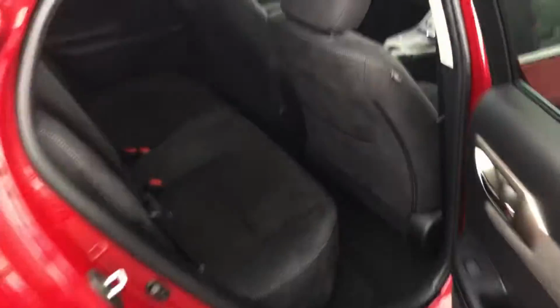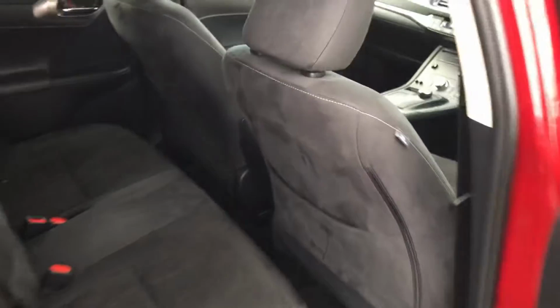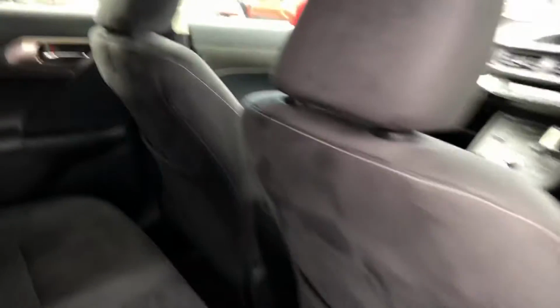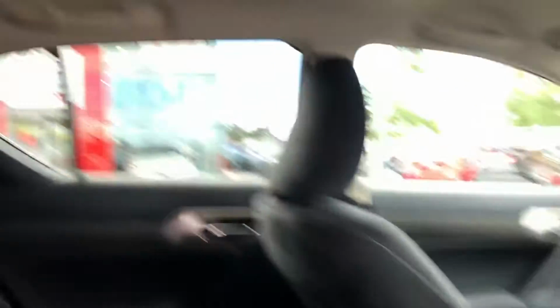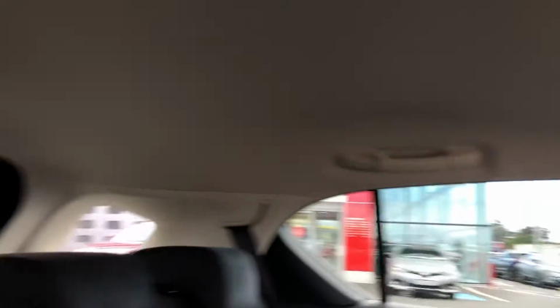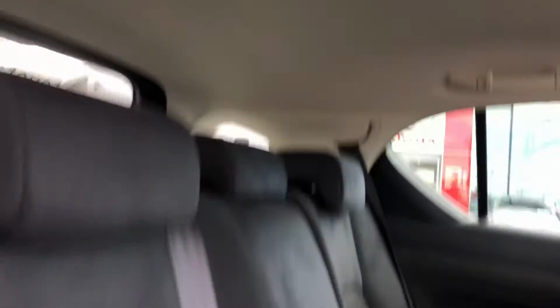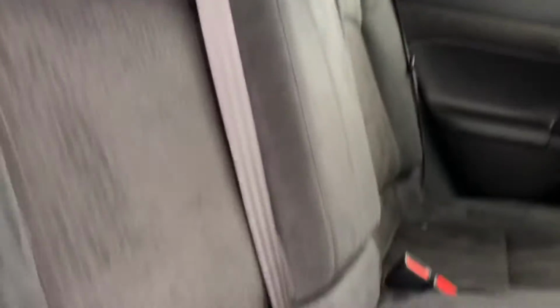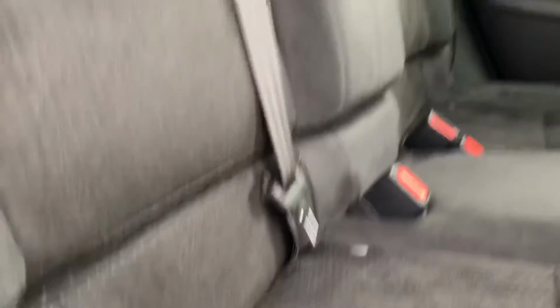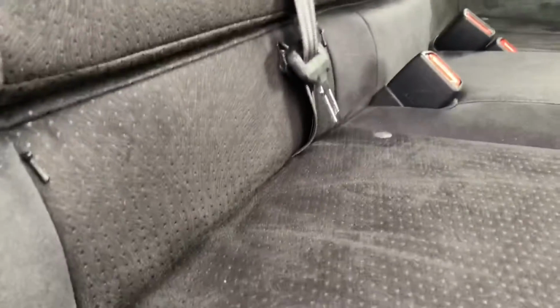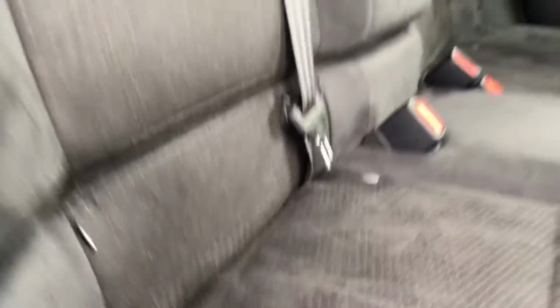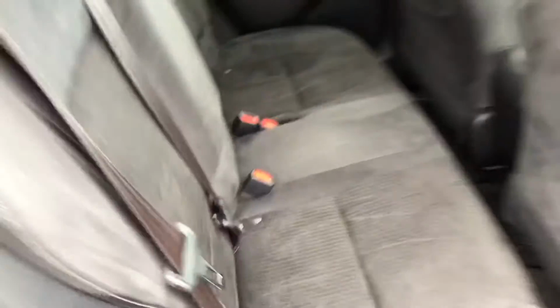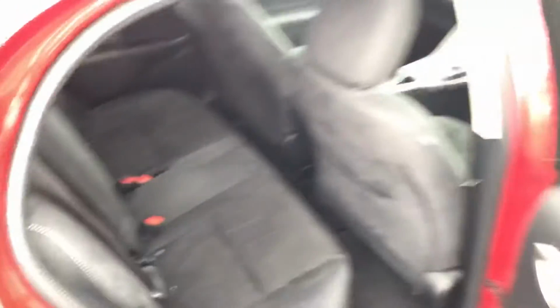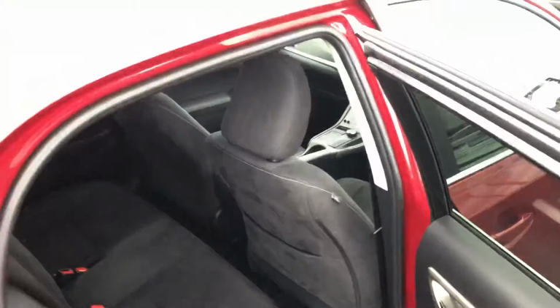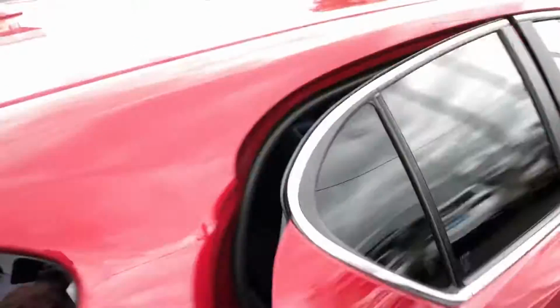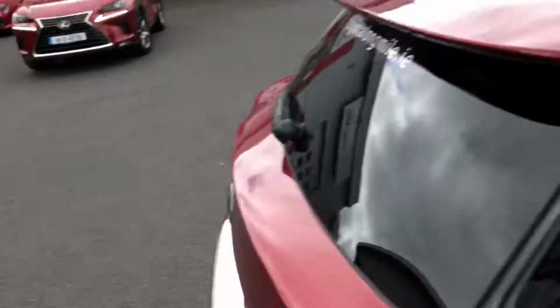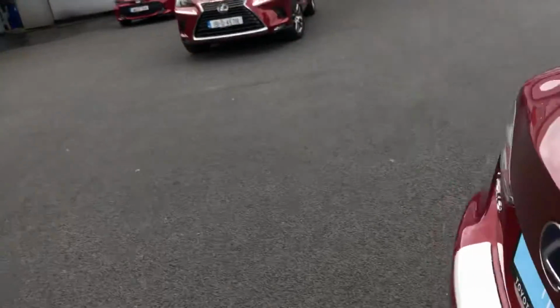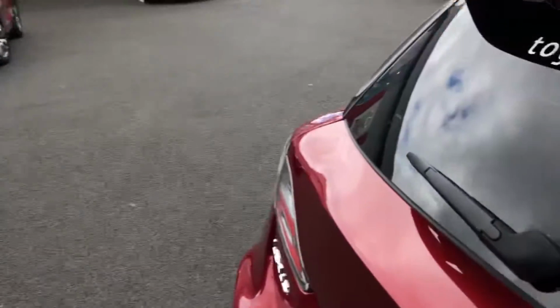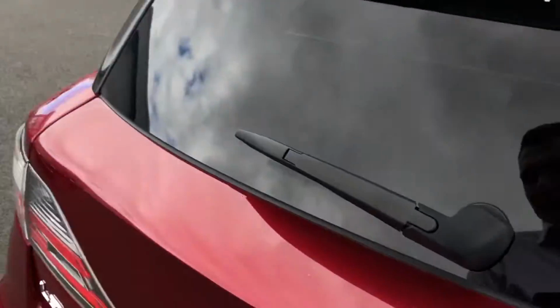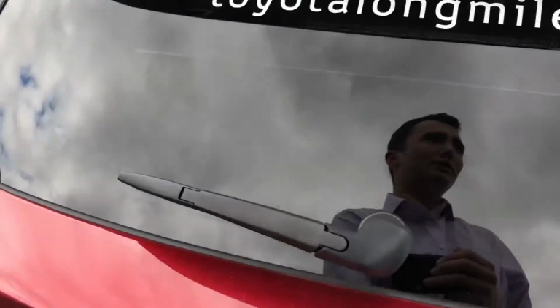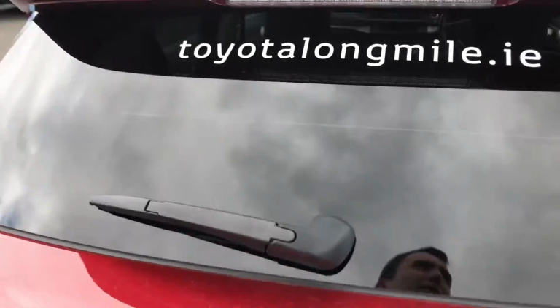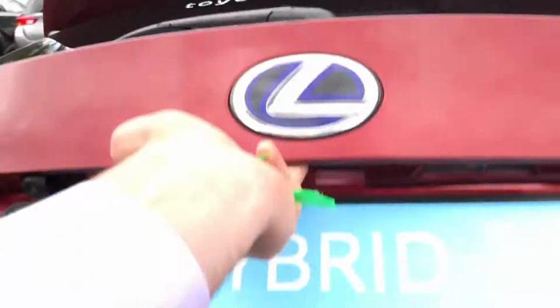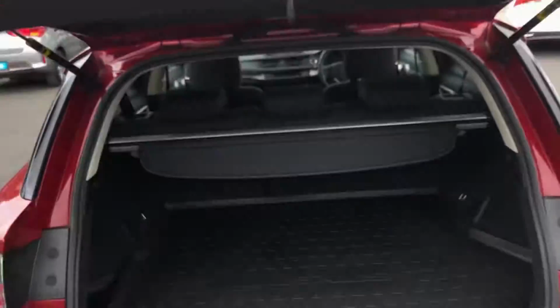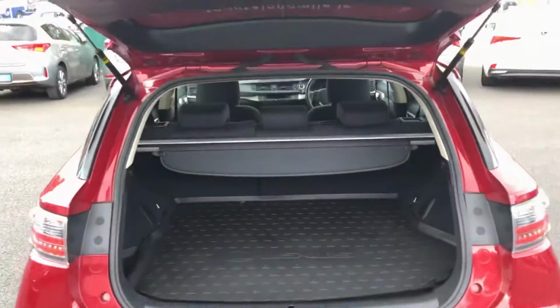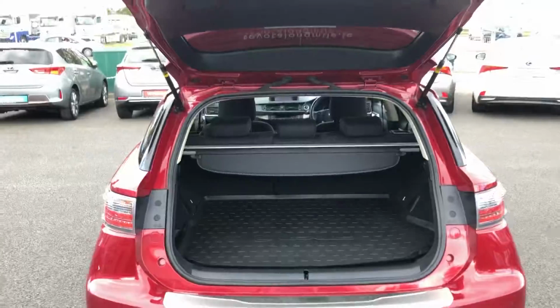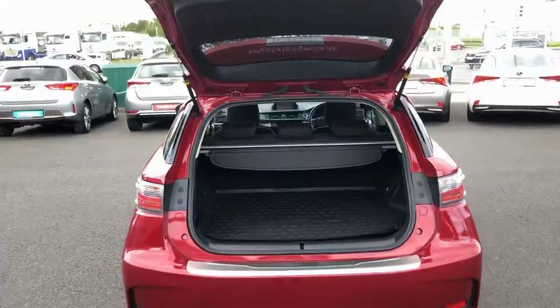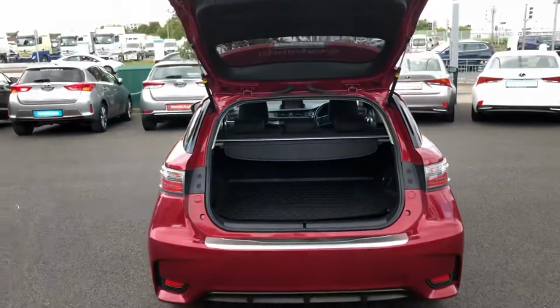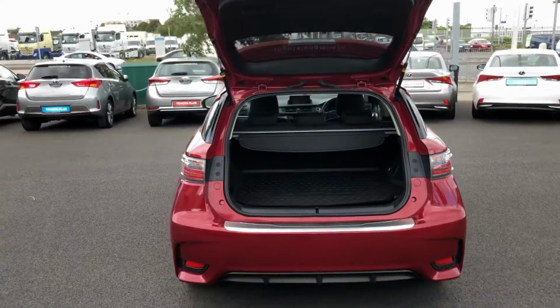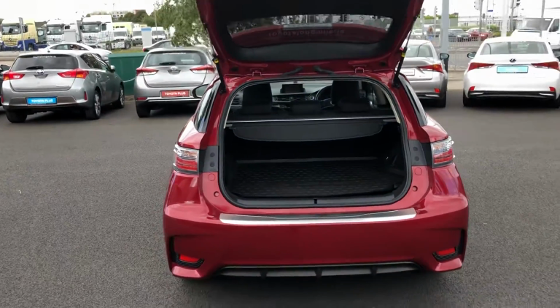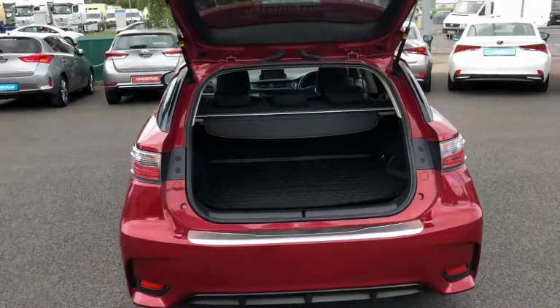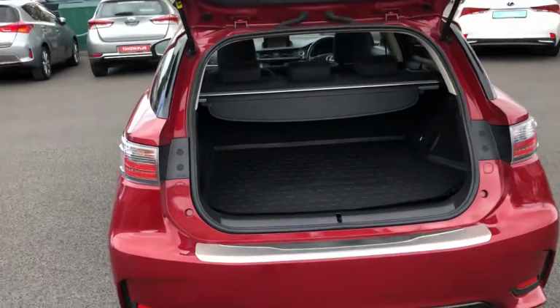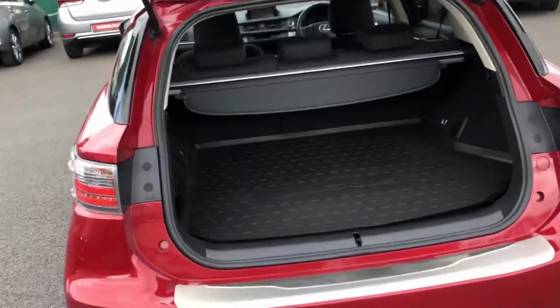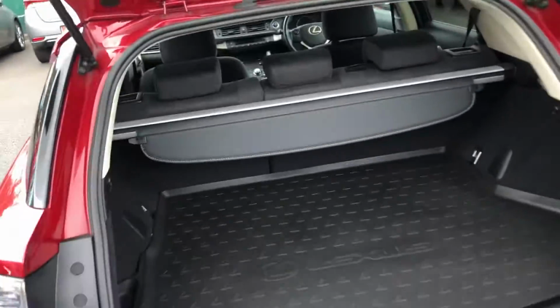And on to the back interior. You have lots of legroom and headroom back here. And then you have the ISOFIX points for the baby seats there also. Then on to the boot — very generous boot space in the CT200H. This car also has the boot liner as well.